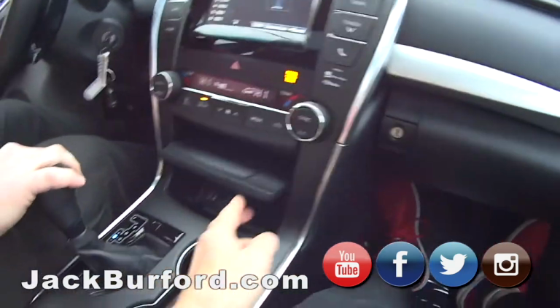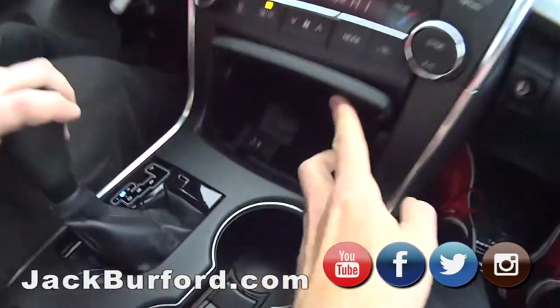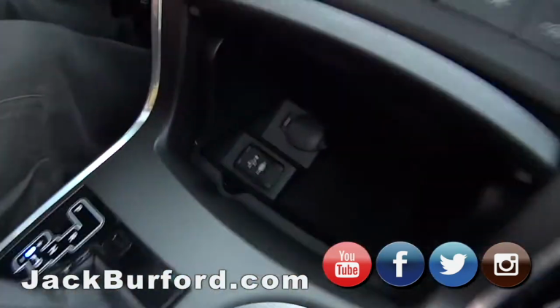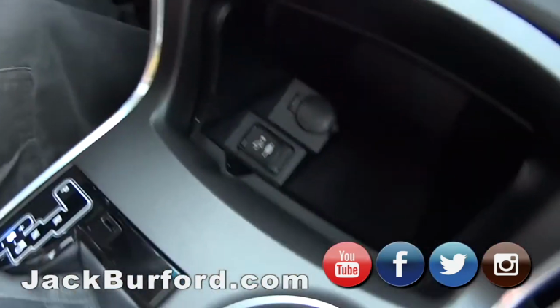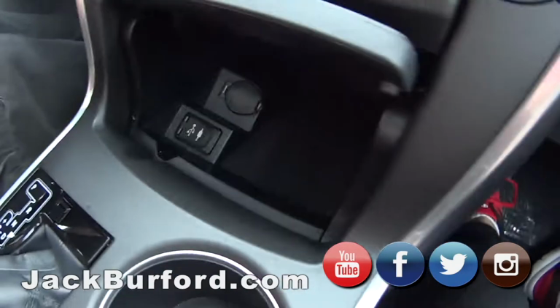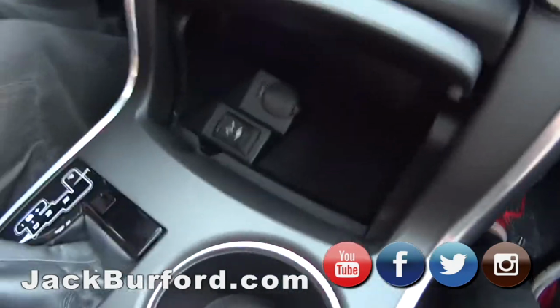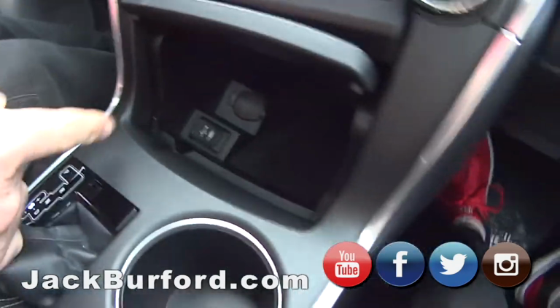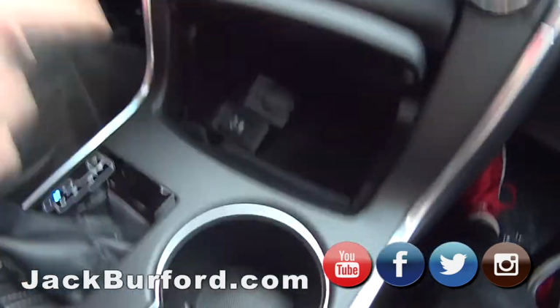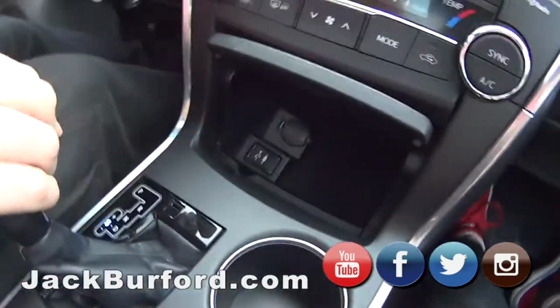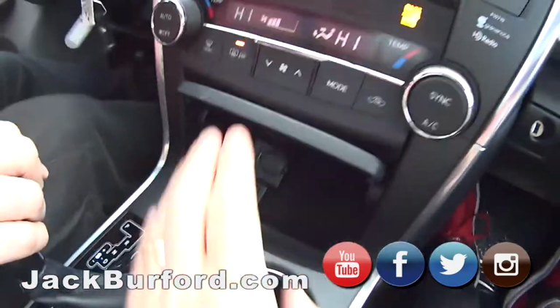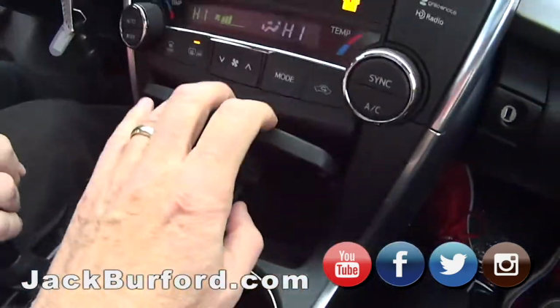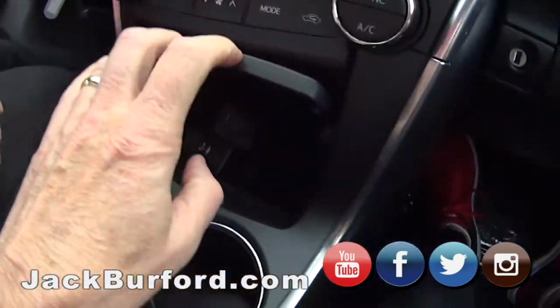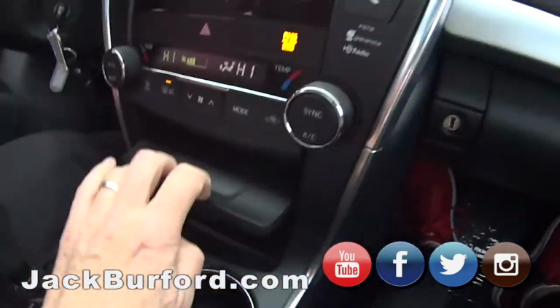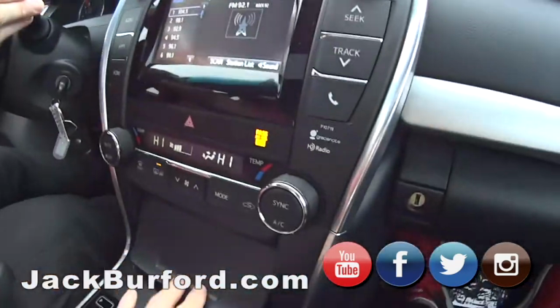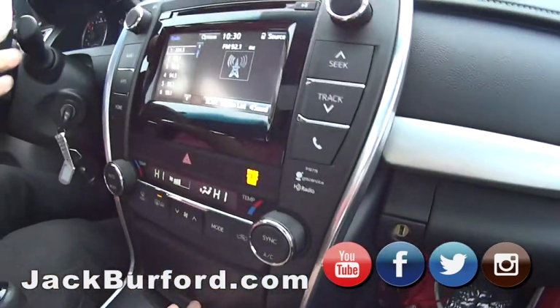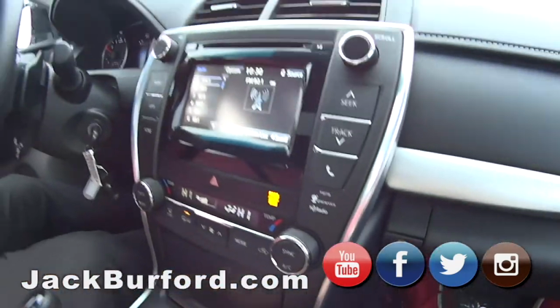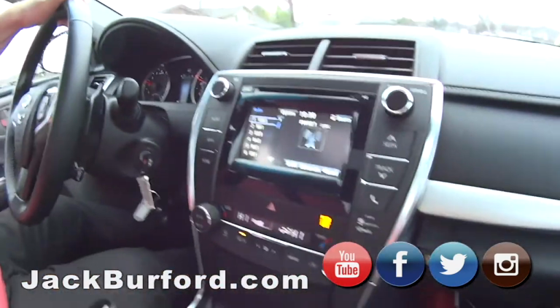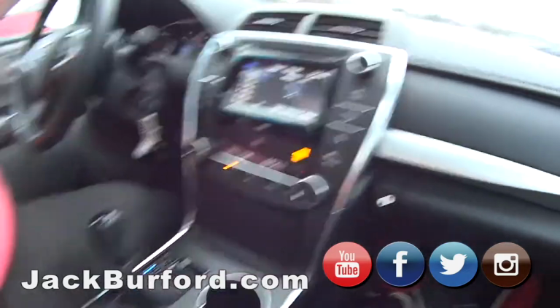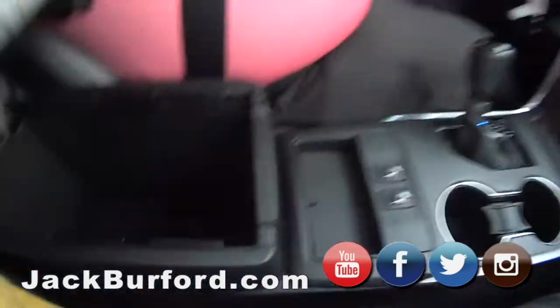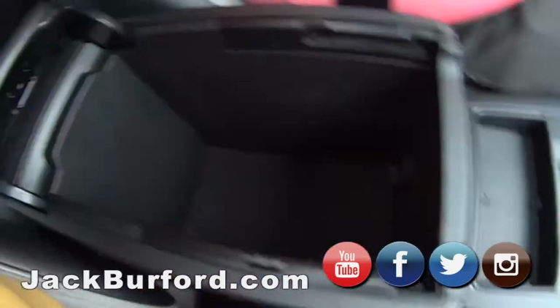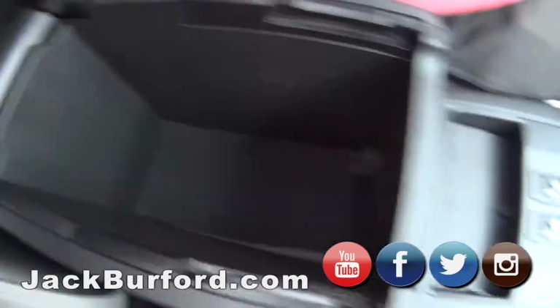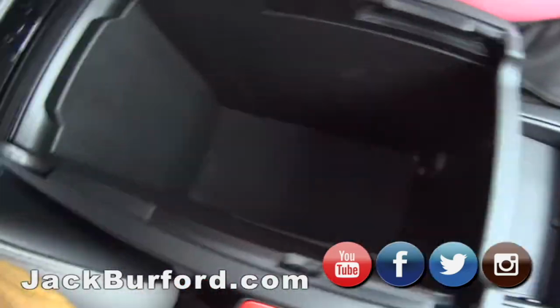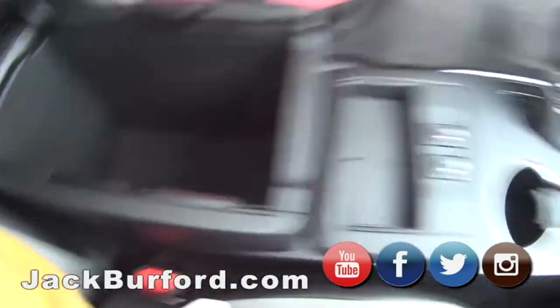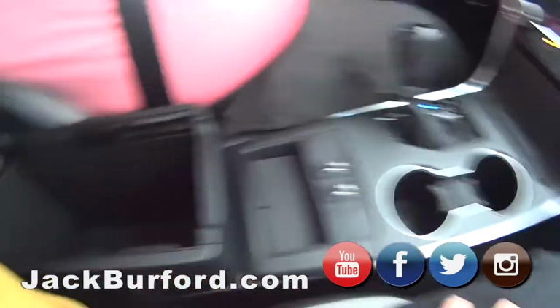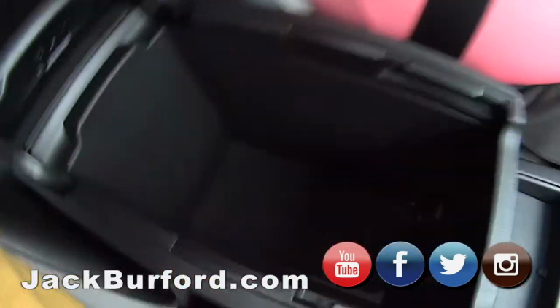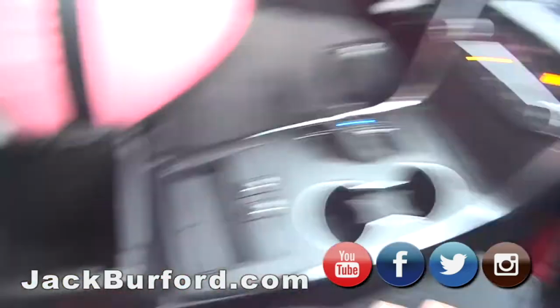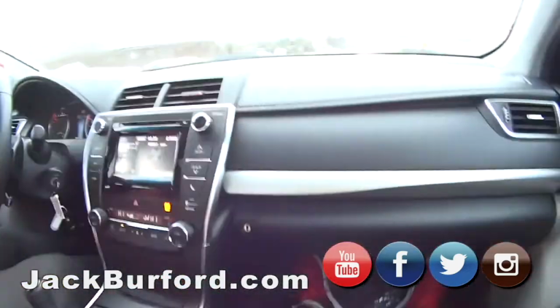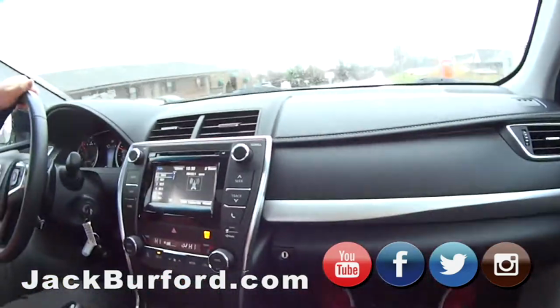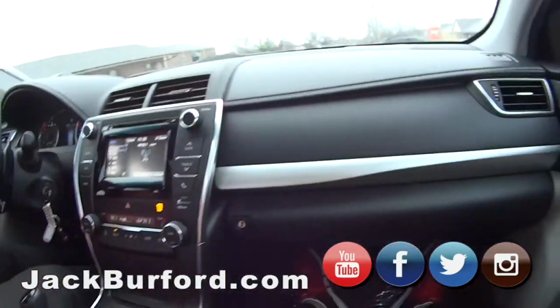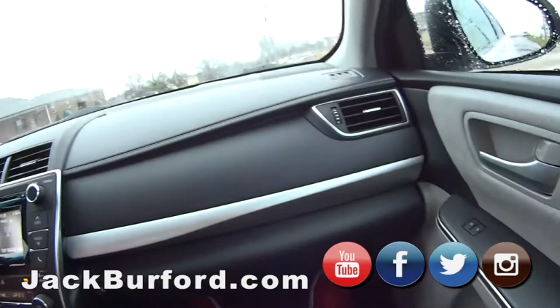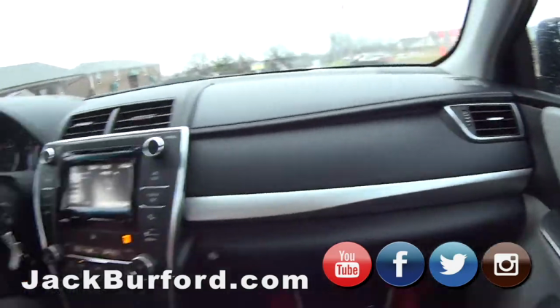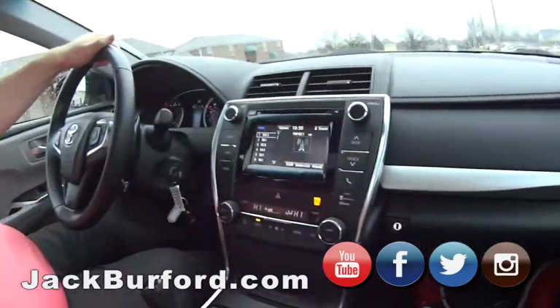It's got storage everywhere, power ports, auxiliary inputs. It's got a big console with a power port in there. It's a nice sedan.